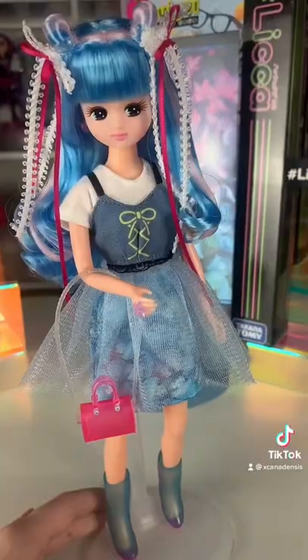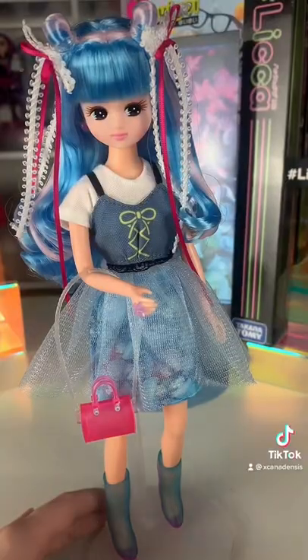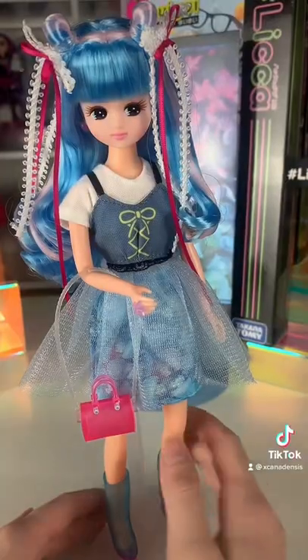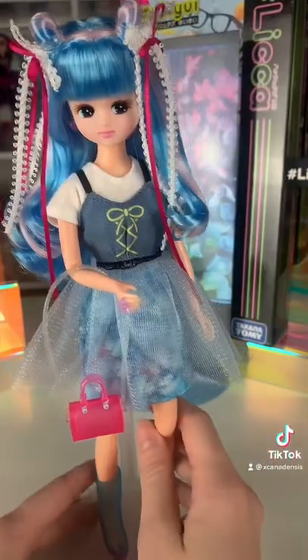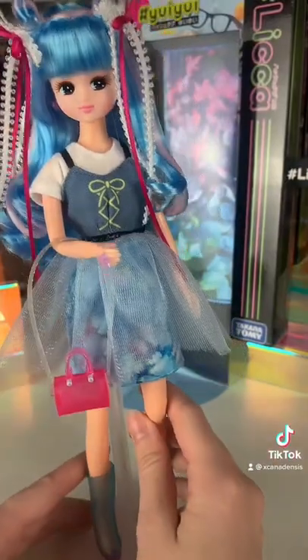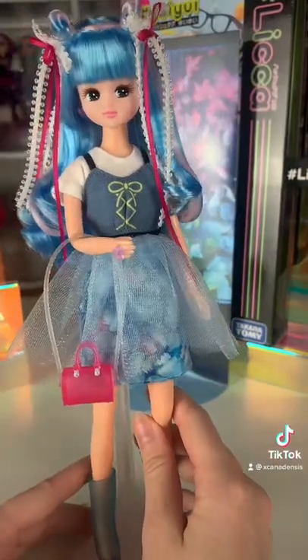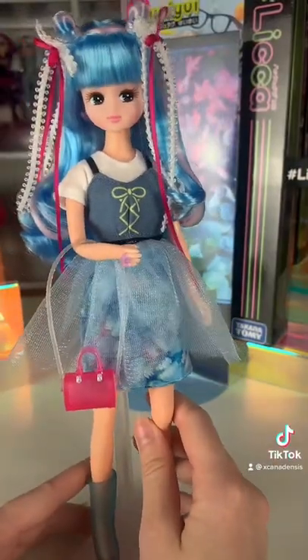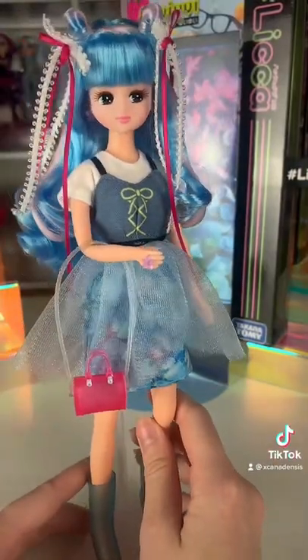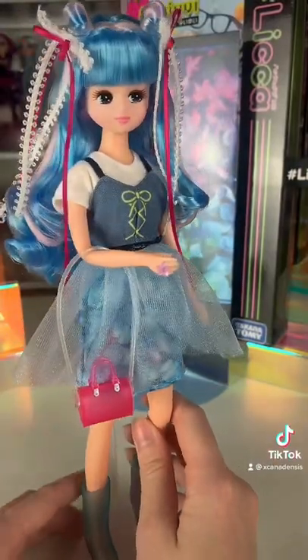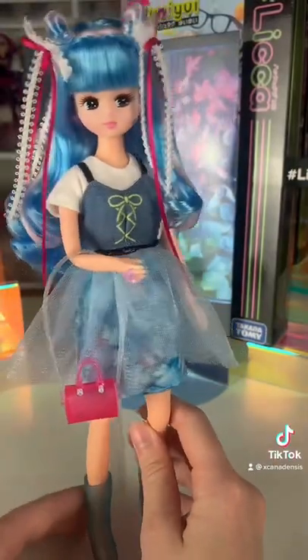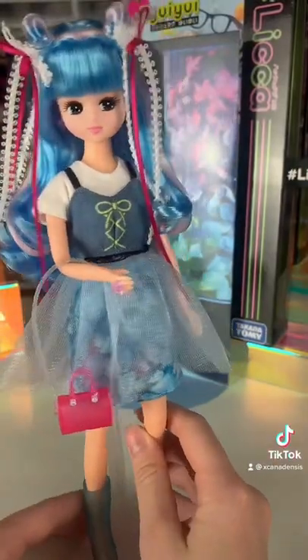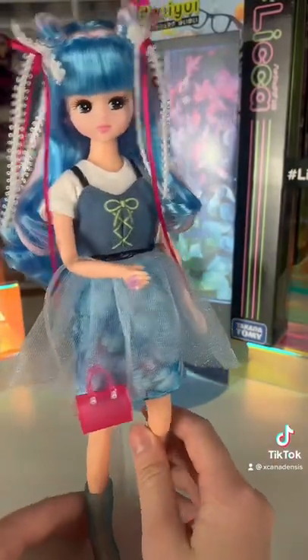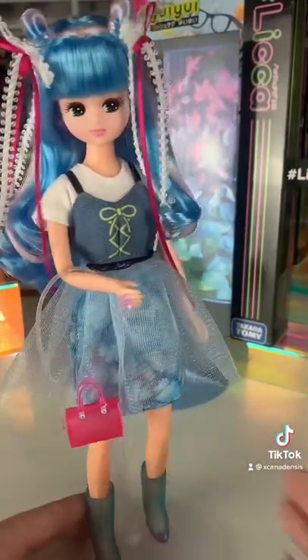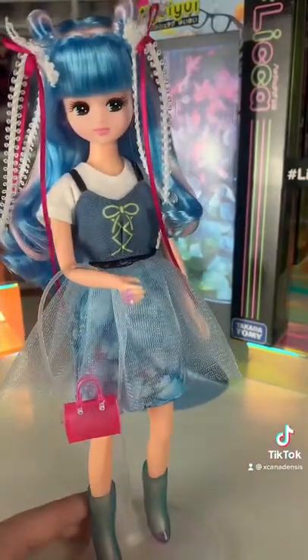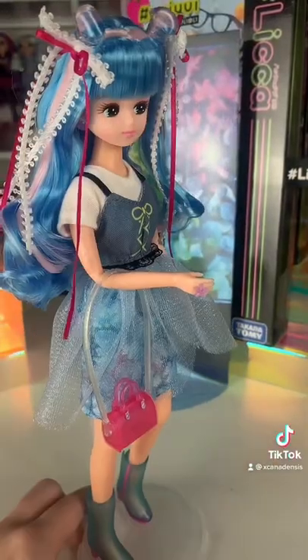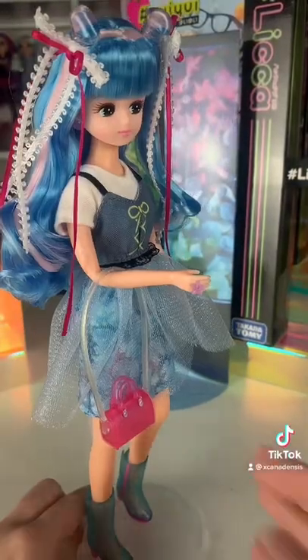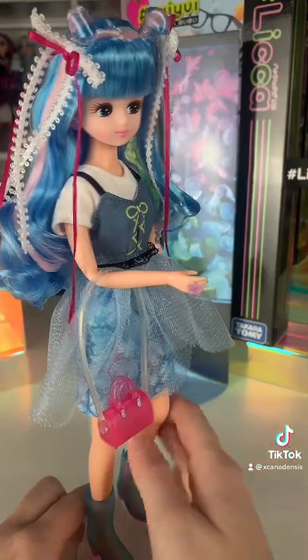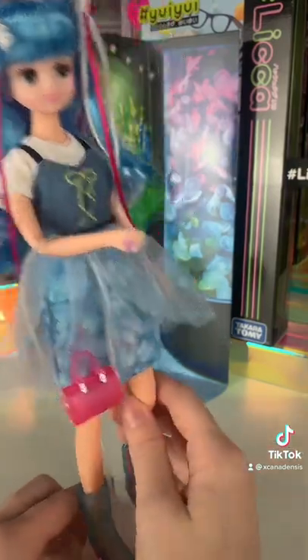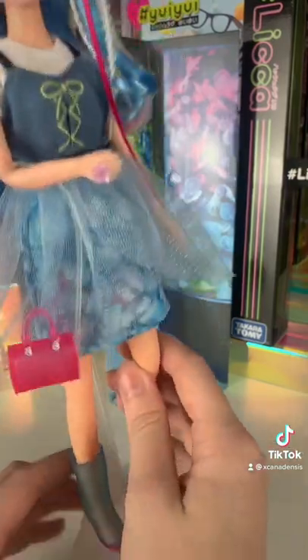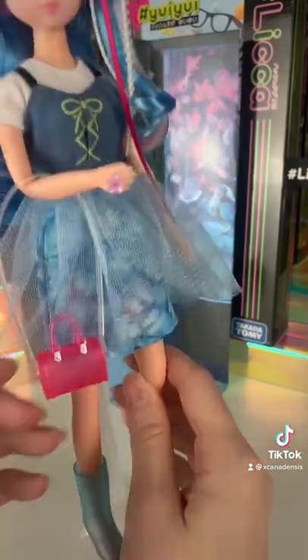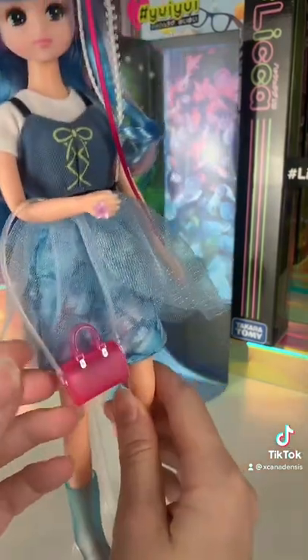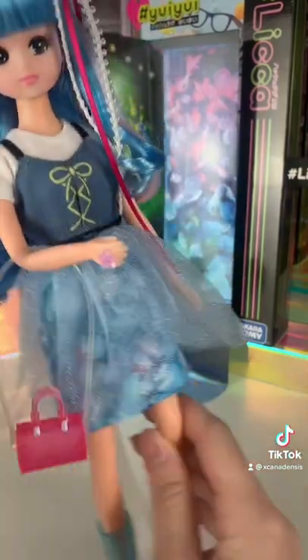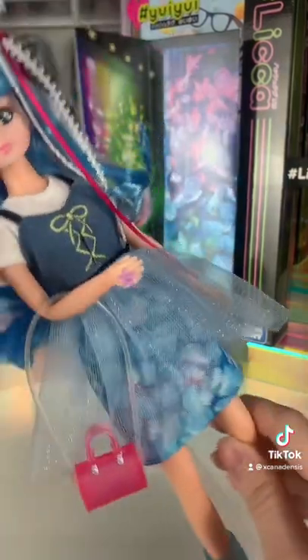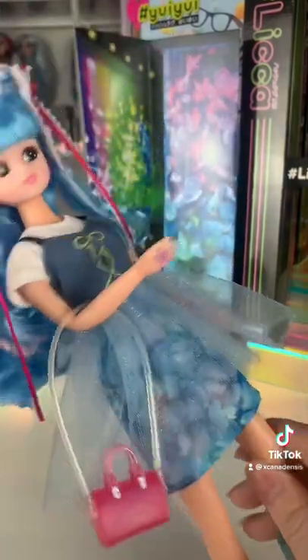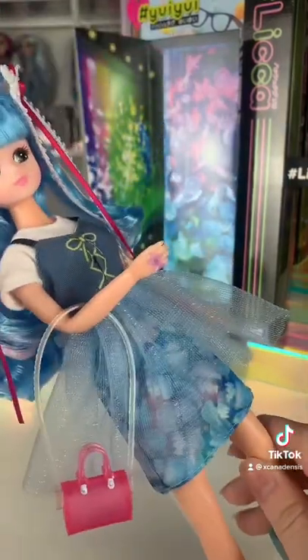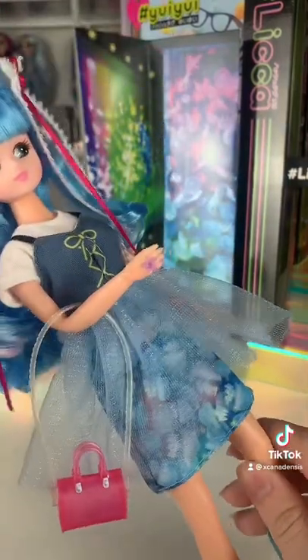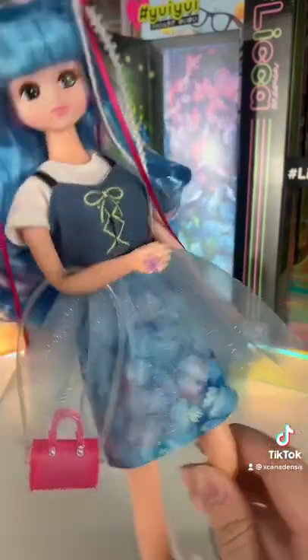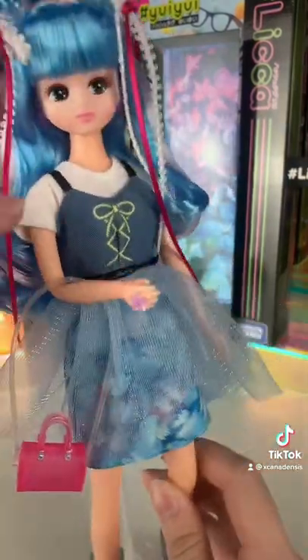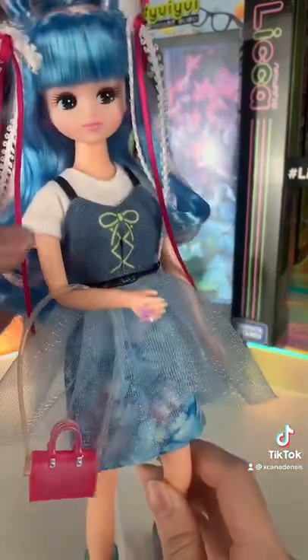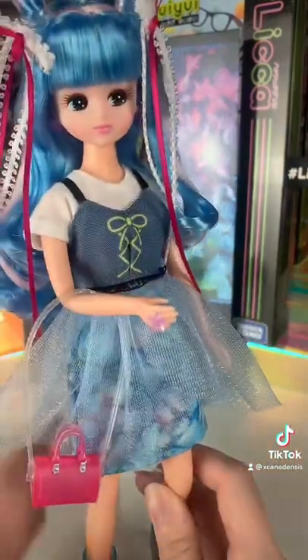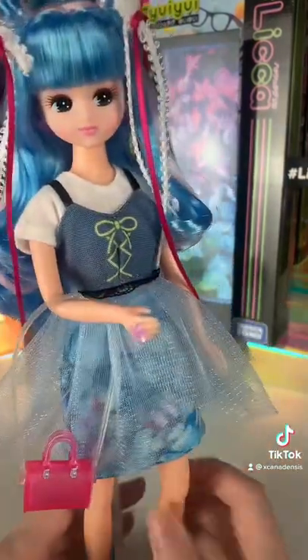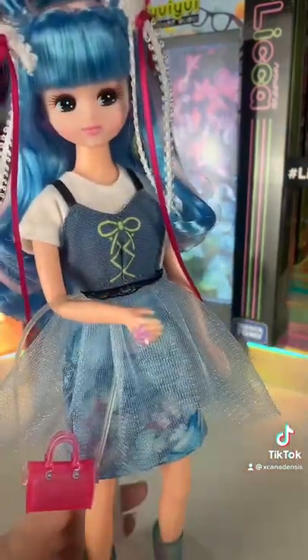This is hashtag float jellyfish. She's so cute. Unfortunately she only comes with this purse and these little ribbons that are in her hair — she doesn't have any extra accessories.